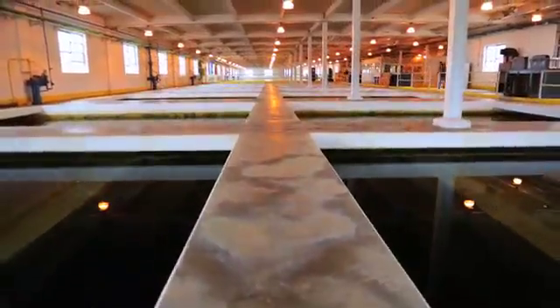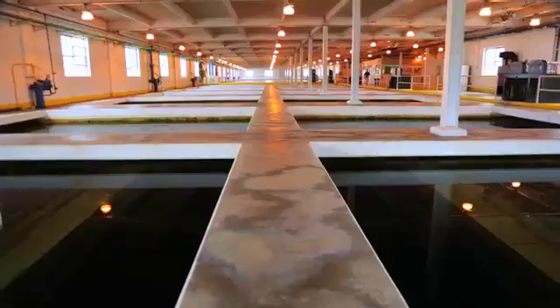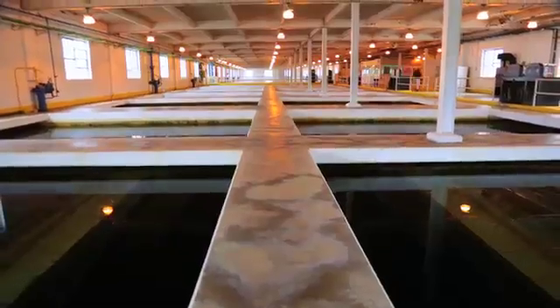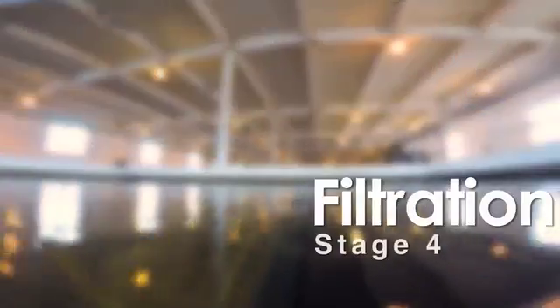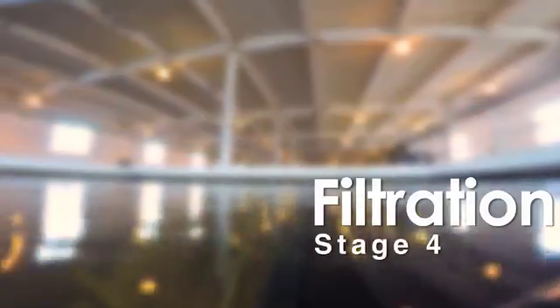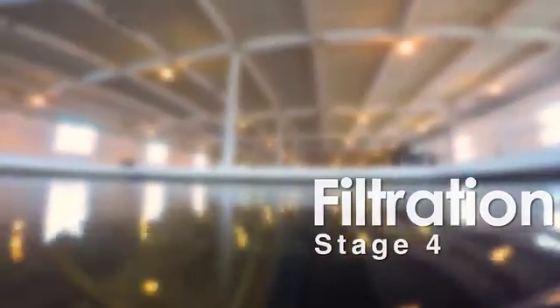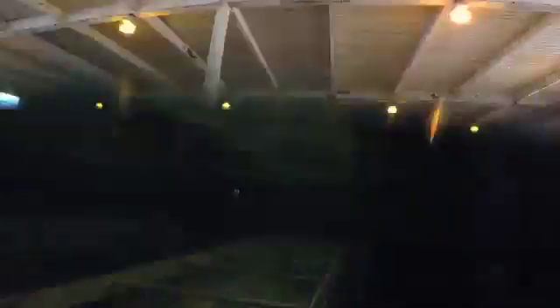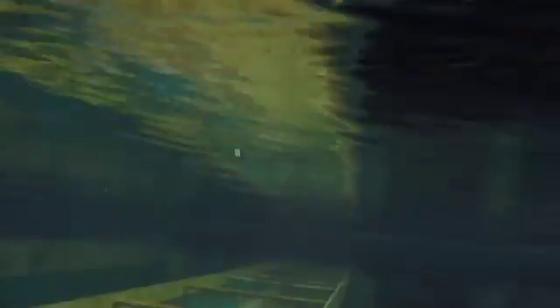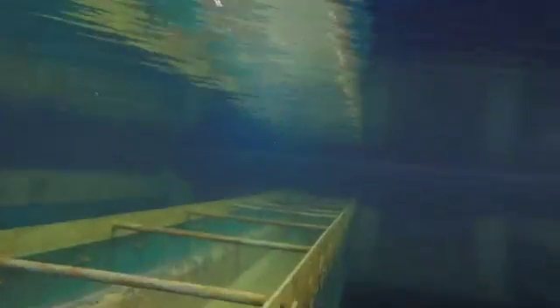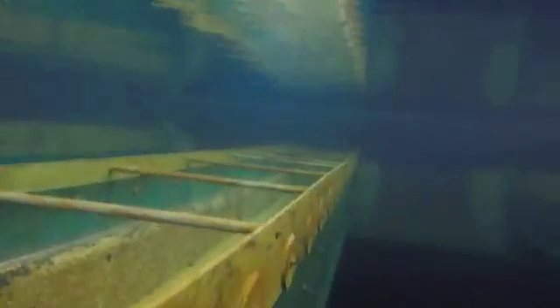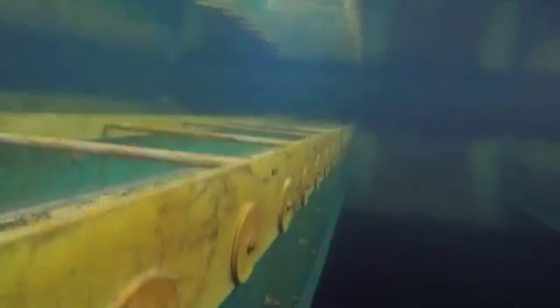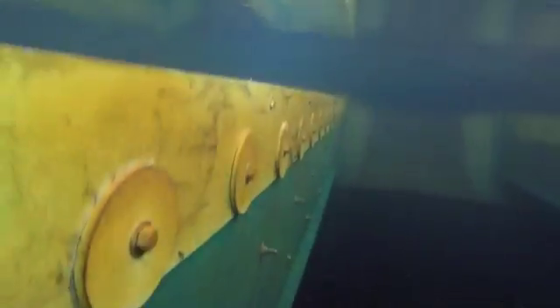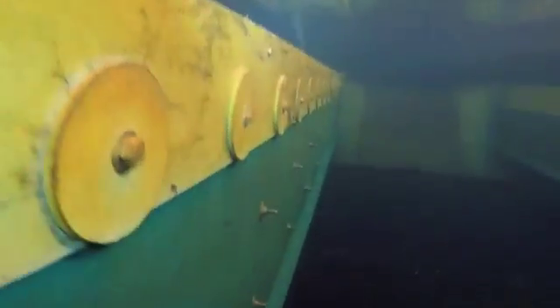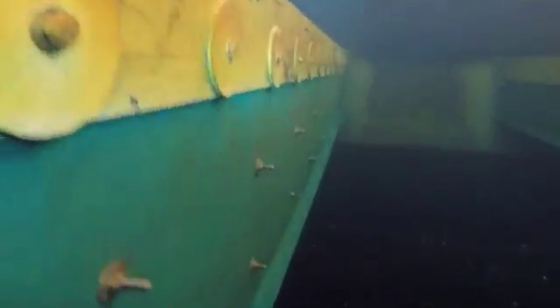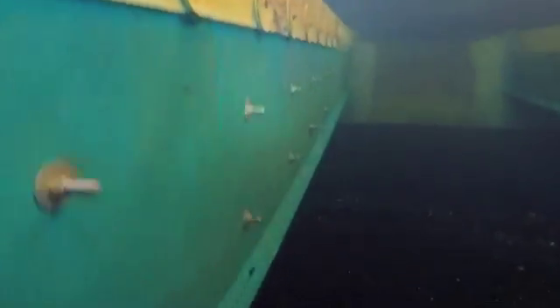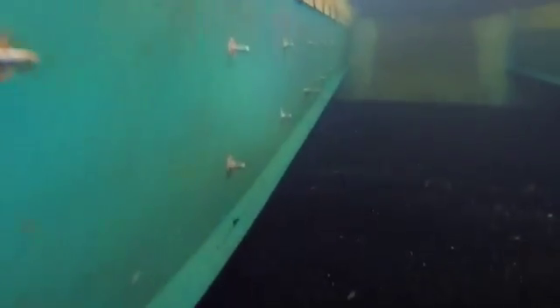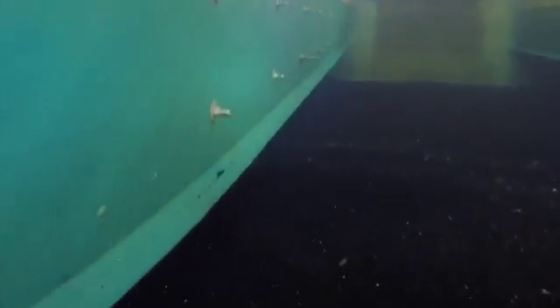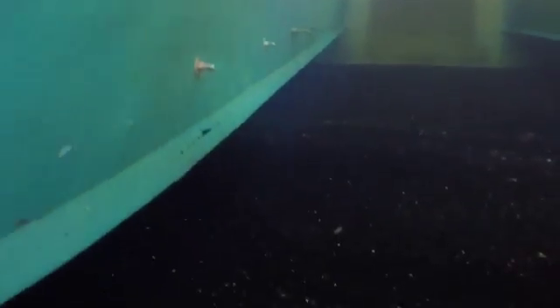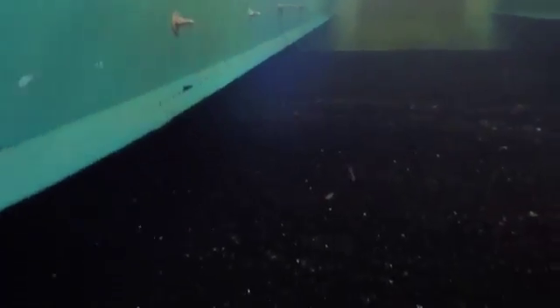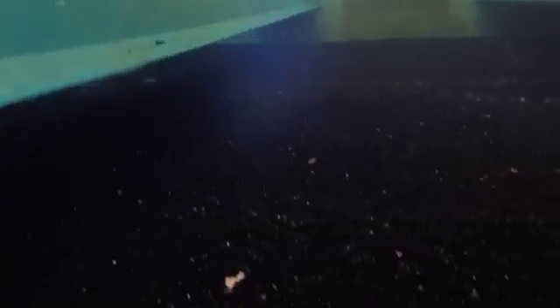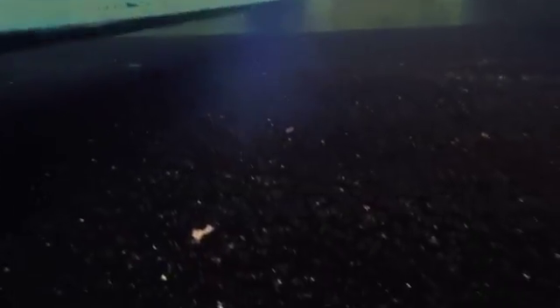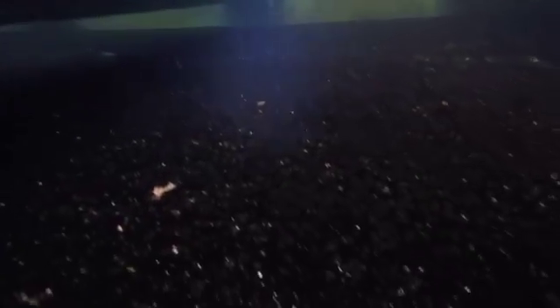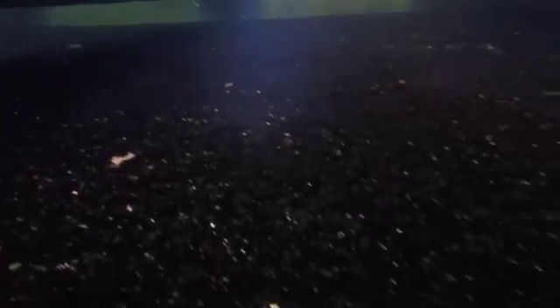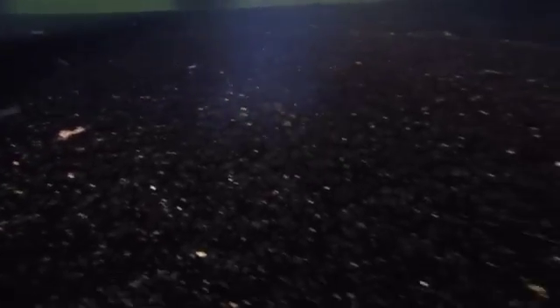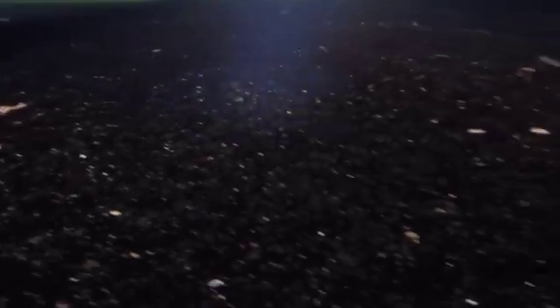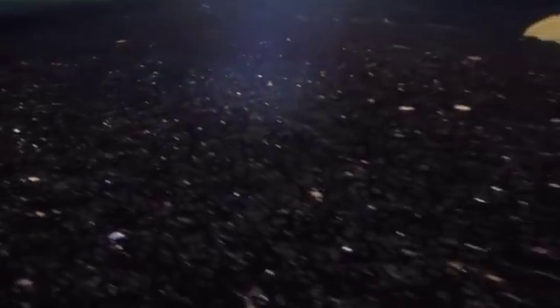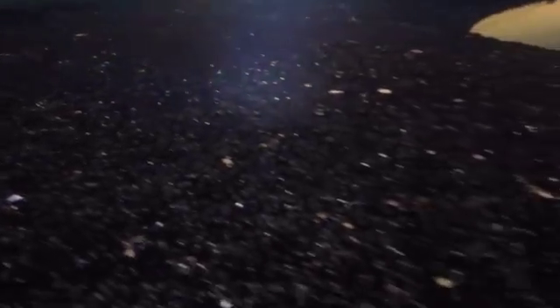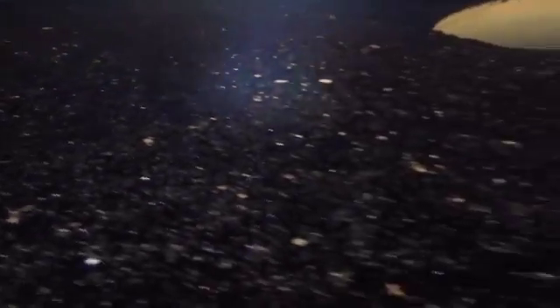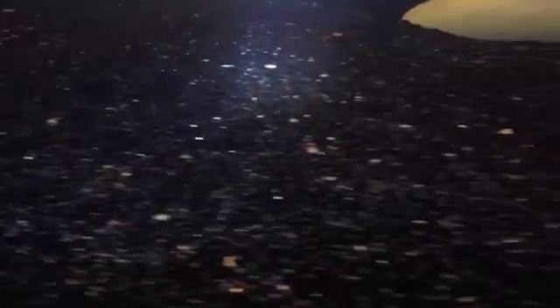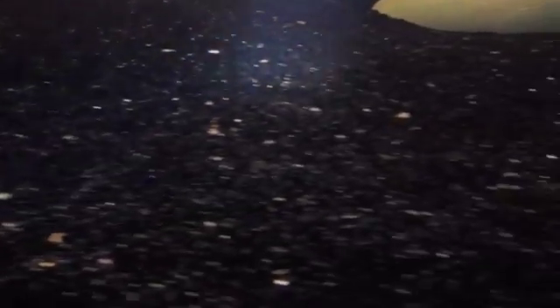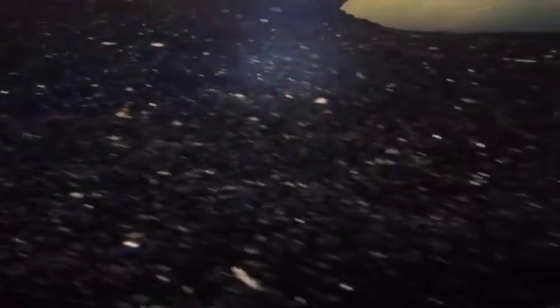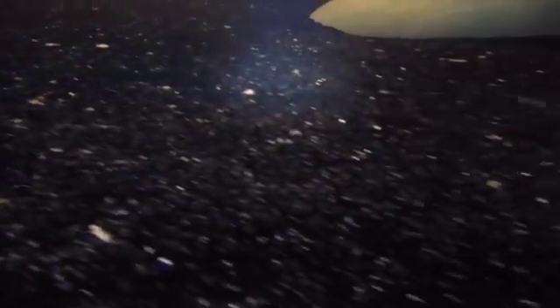The next step is filtration. Your future drinking water leaves the sedimentation basin and slowly flows through a very fine sand filter. This filter removes anything that has not settled out, down to a single micron in size.